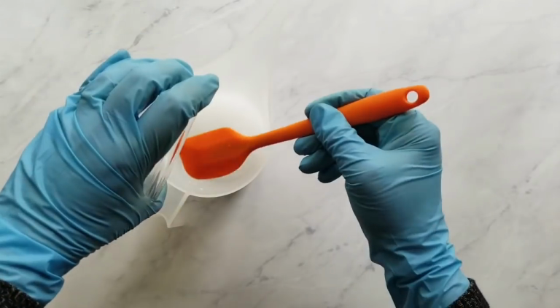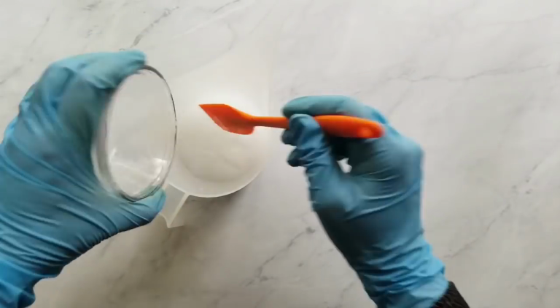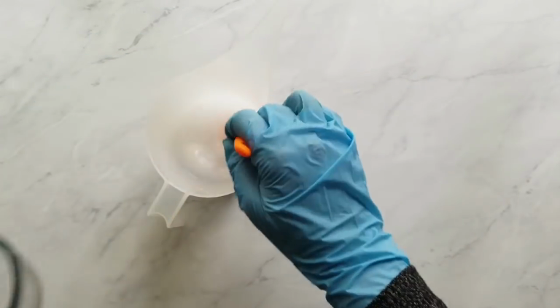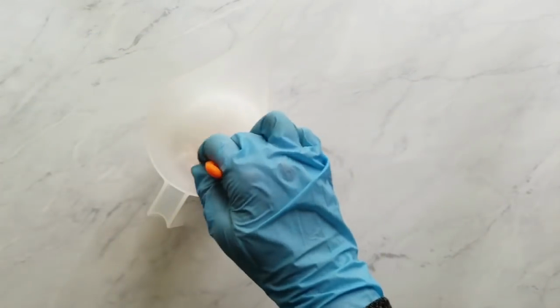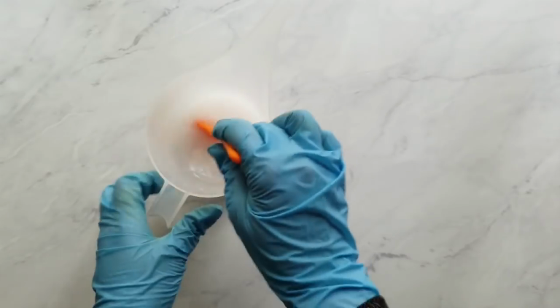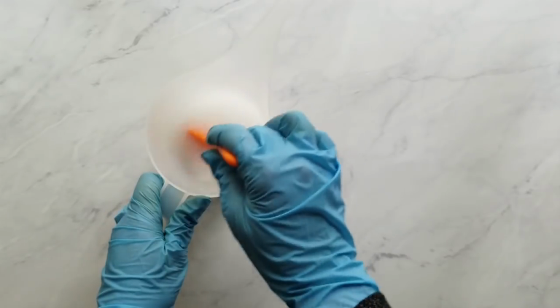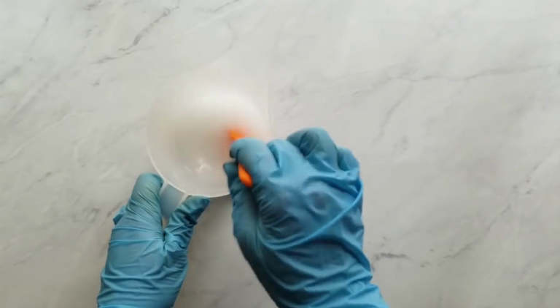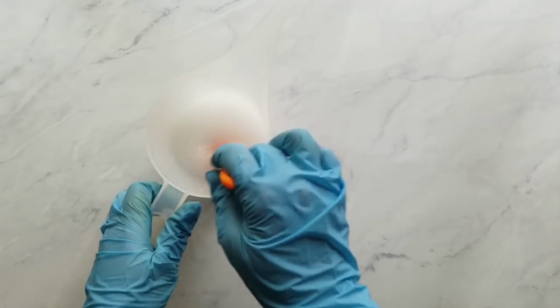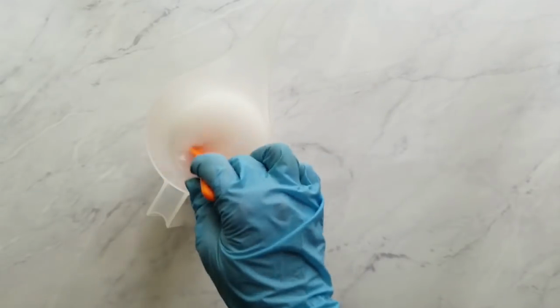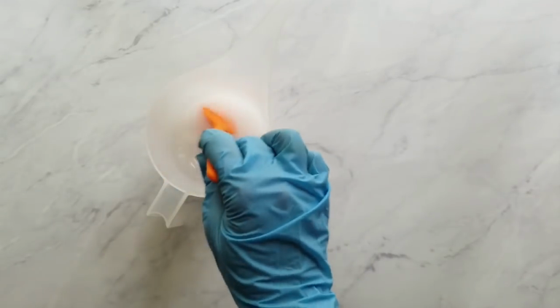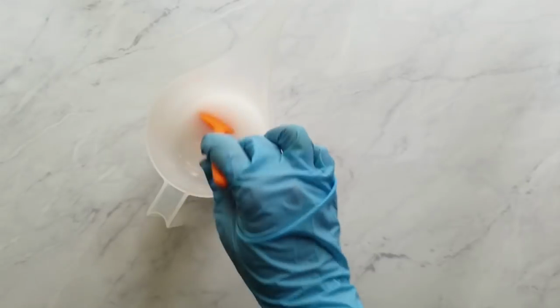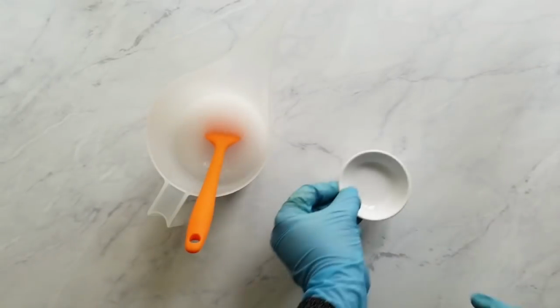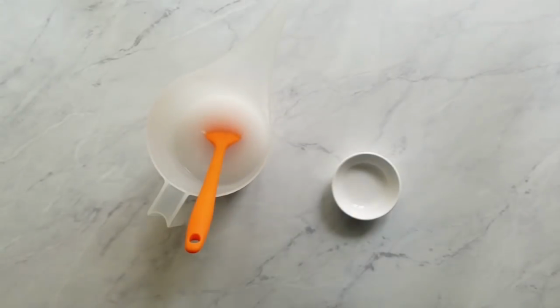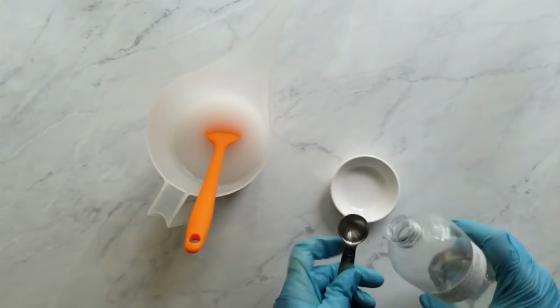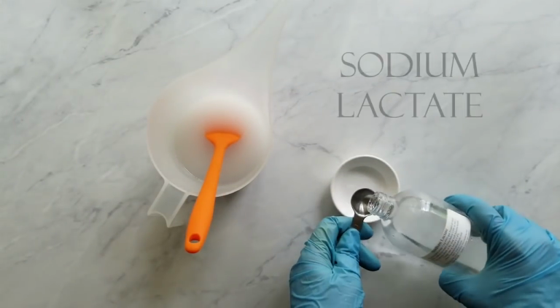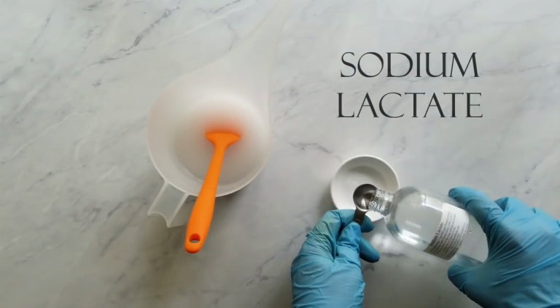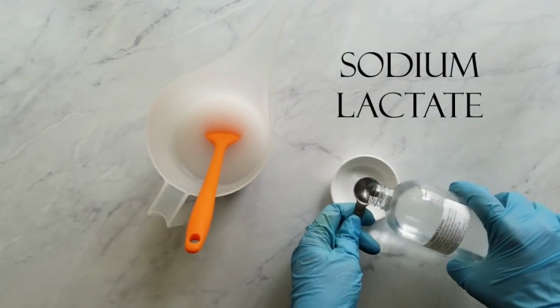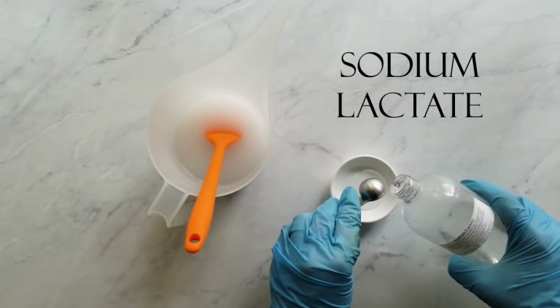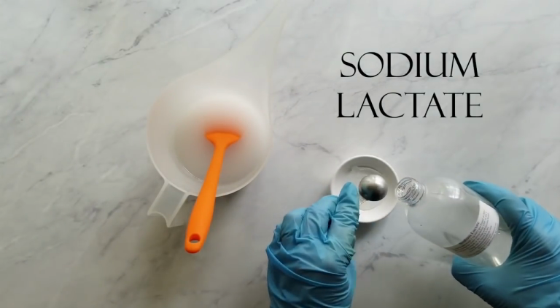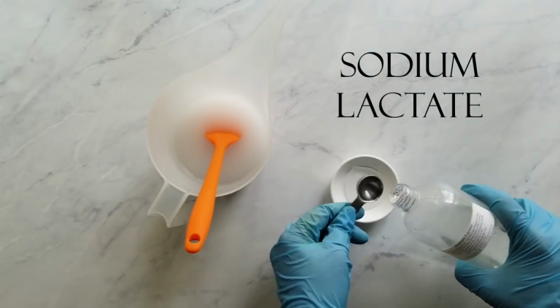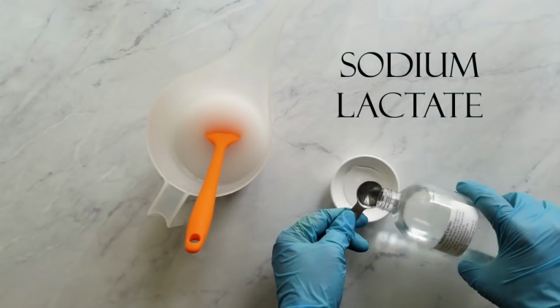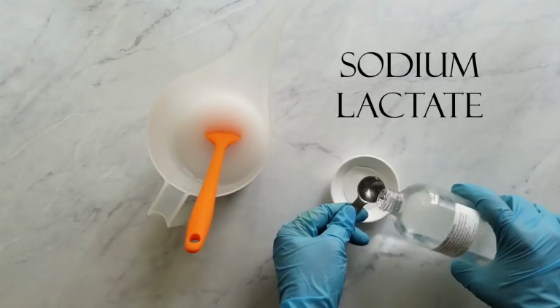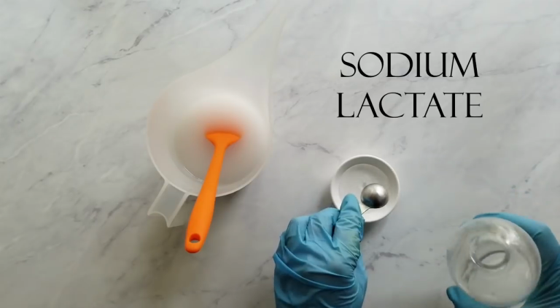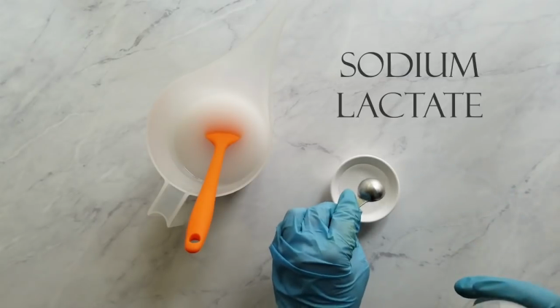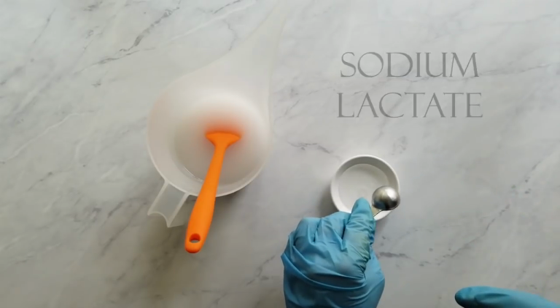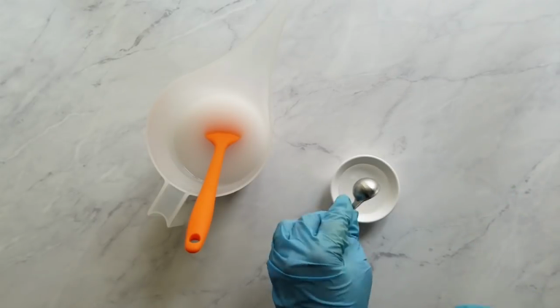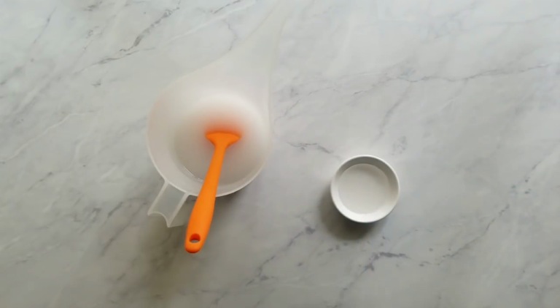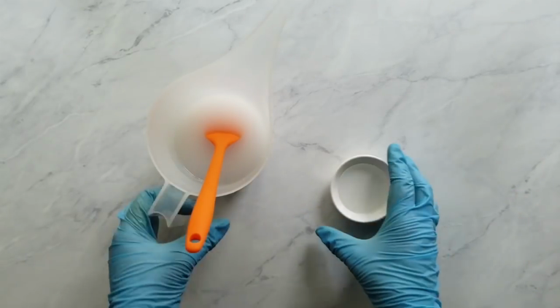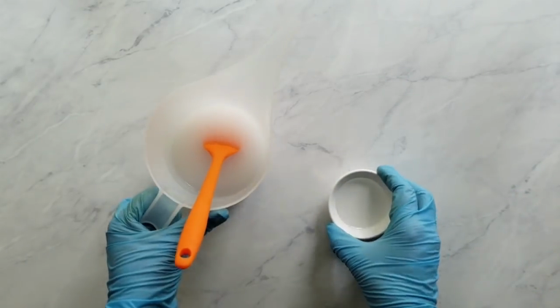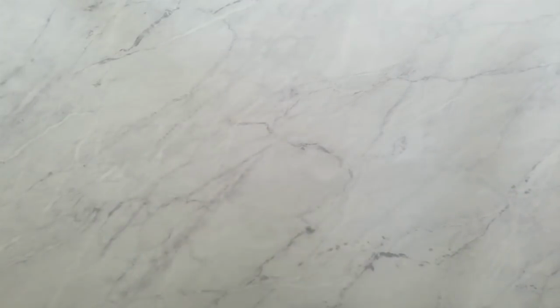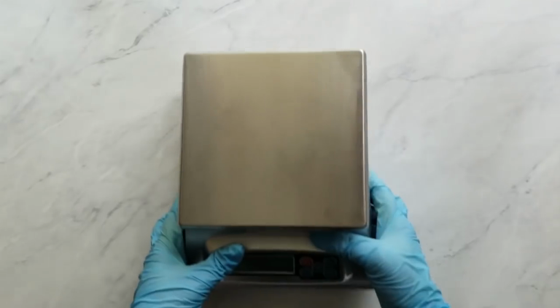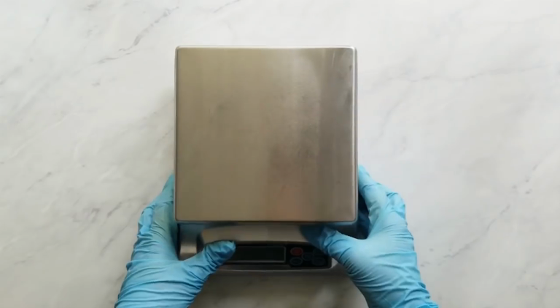Let the lye water cool in a place that's well-ventilated and safe from kids or pets. Sodium lactate is an optional ingredient—you don't need it—but it is a natural ingredient that helps your soap last longer. It hardens your bar, makes it less sticky, and makes your soap easier to get out of the mold.